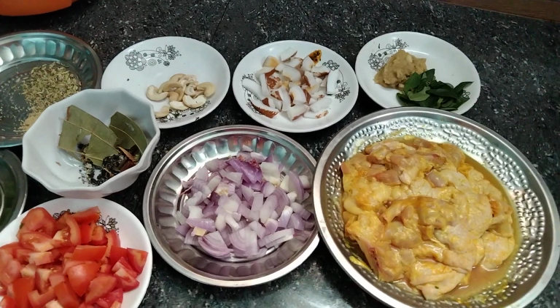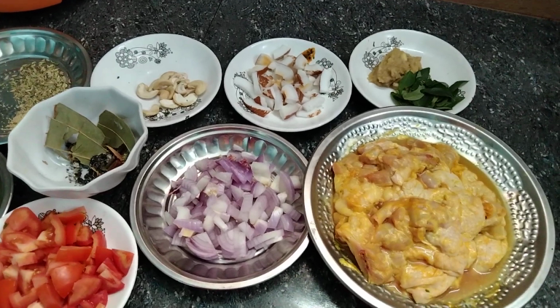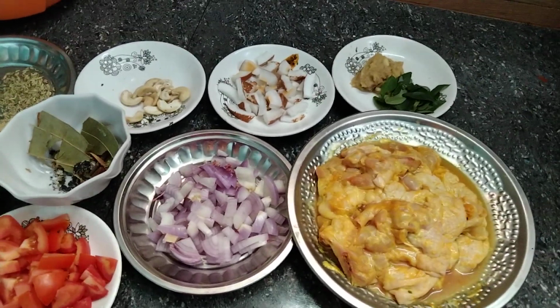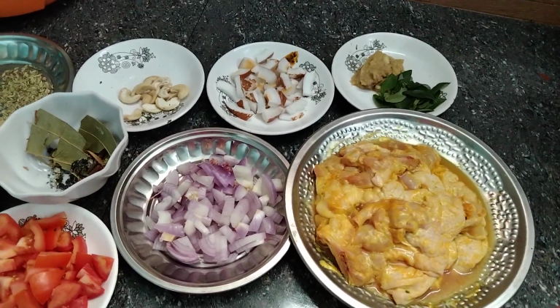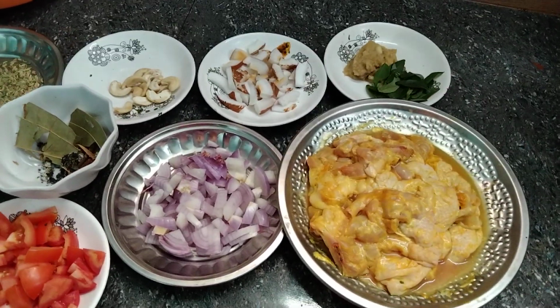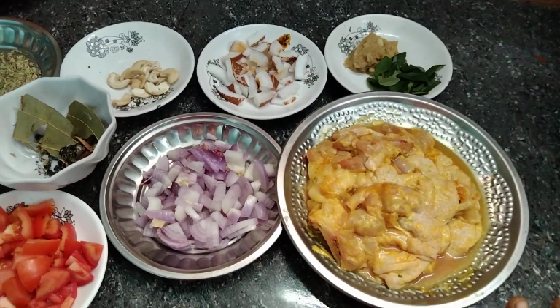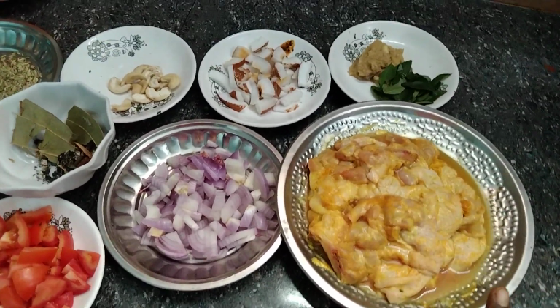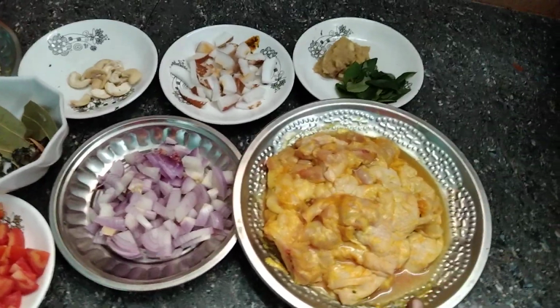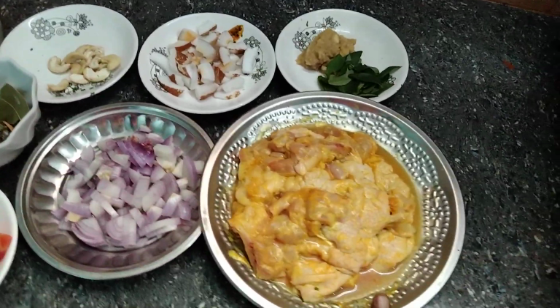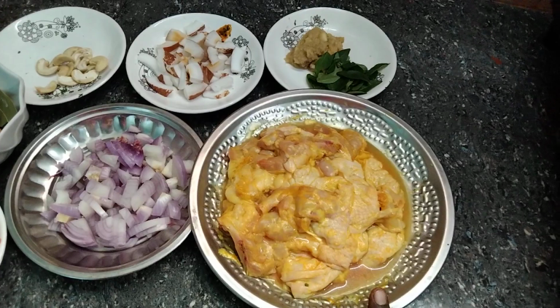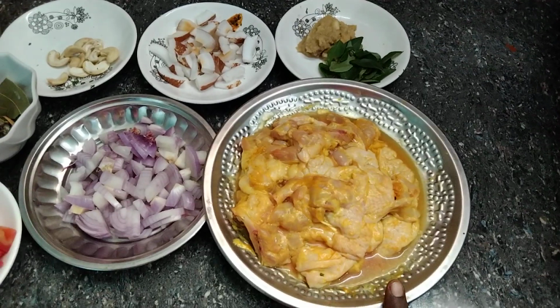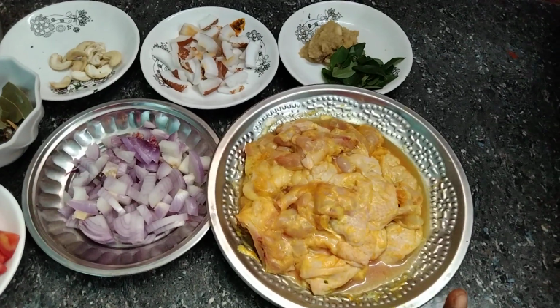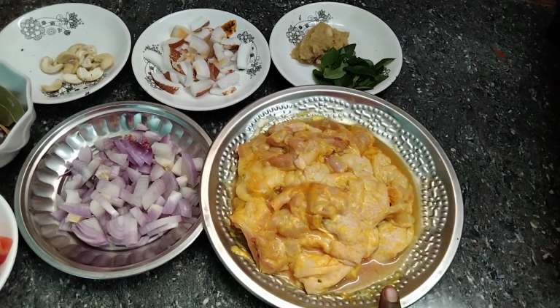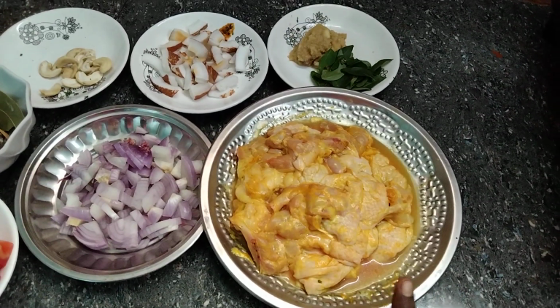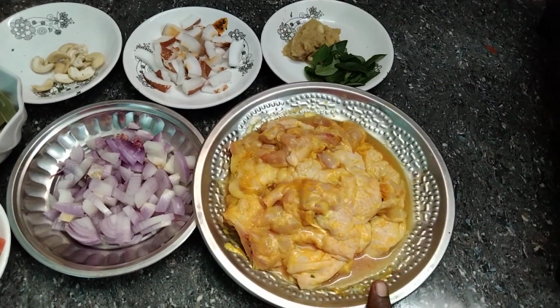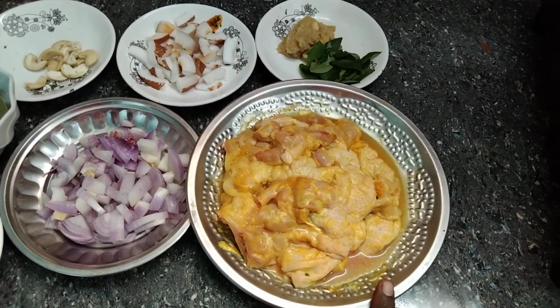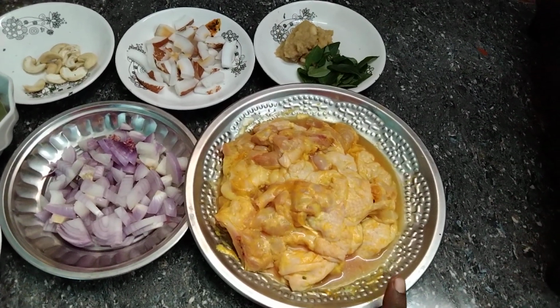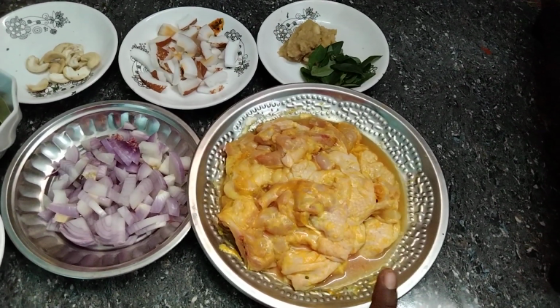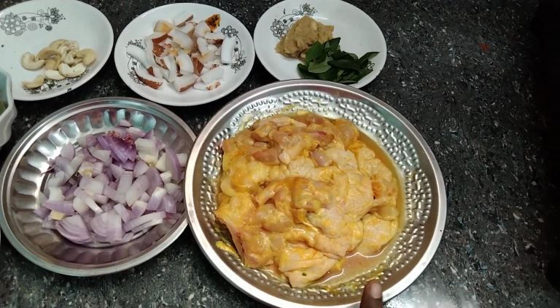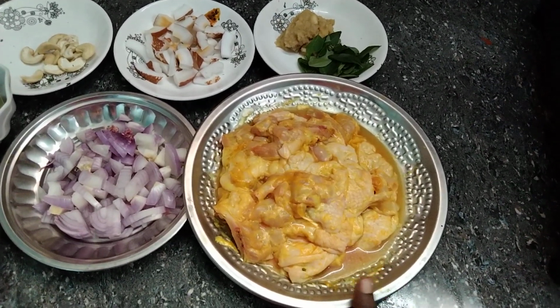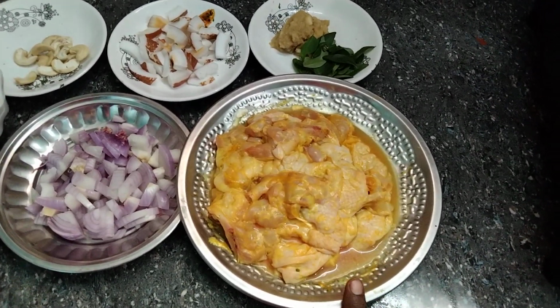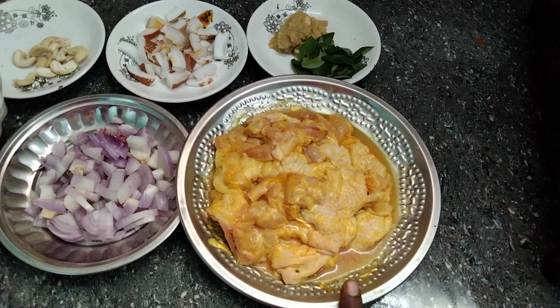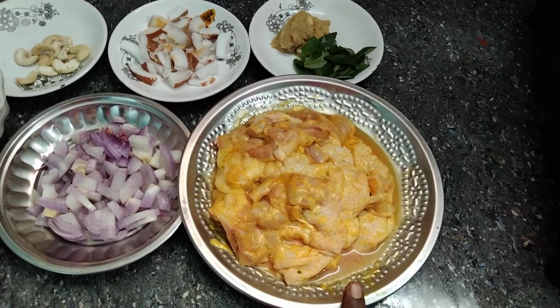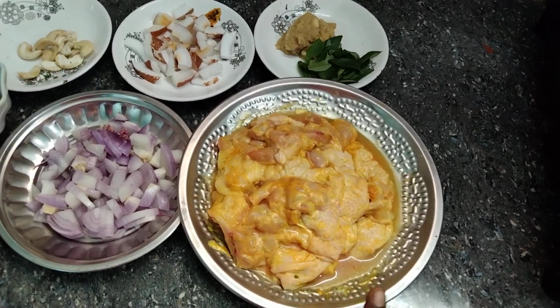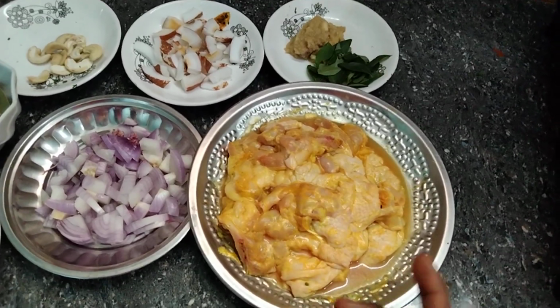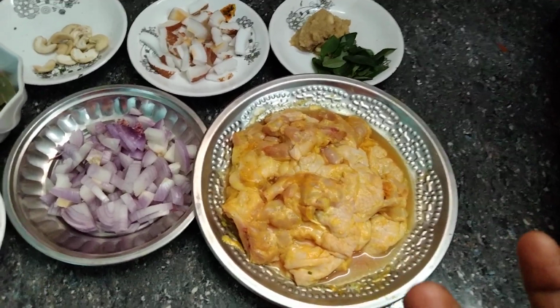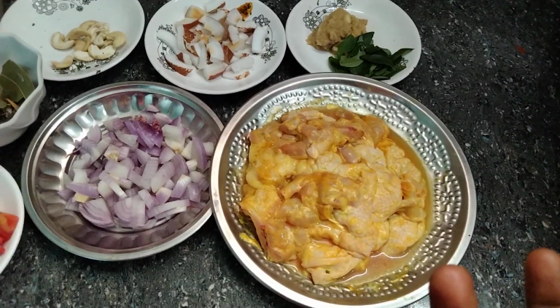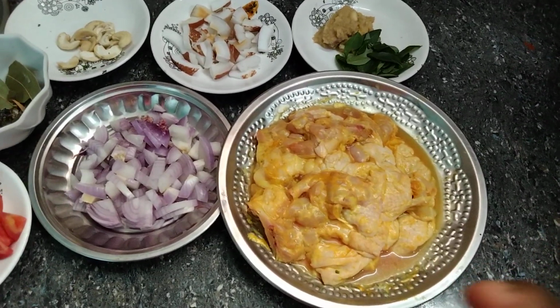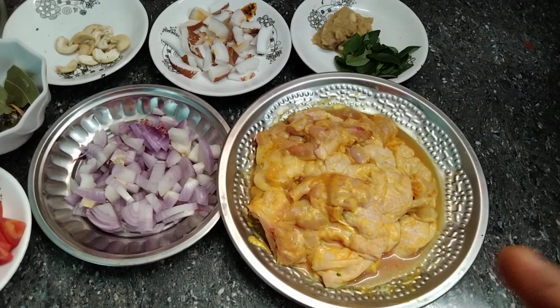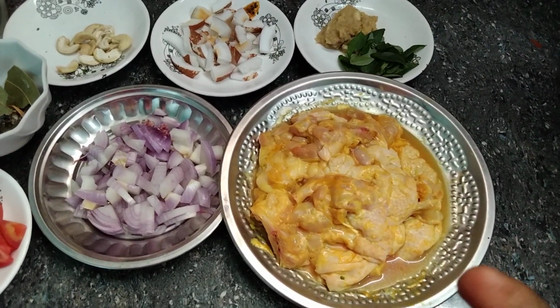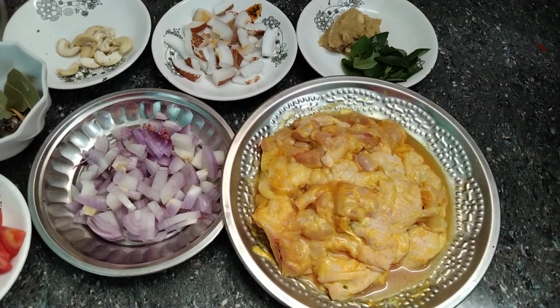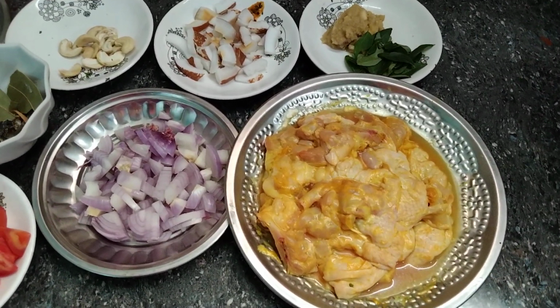Let's see how chicken is made. This is the chicken. The chicken is thick and soft.